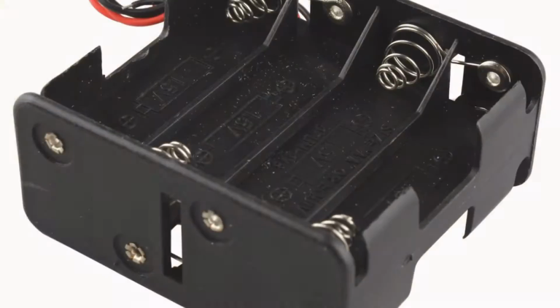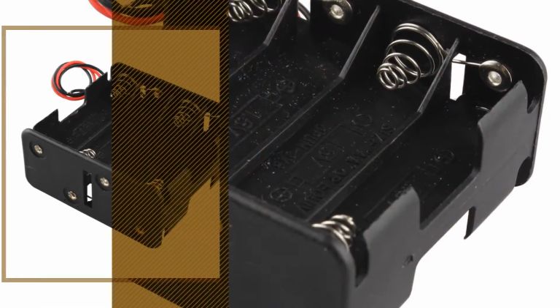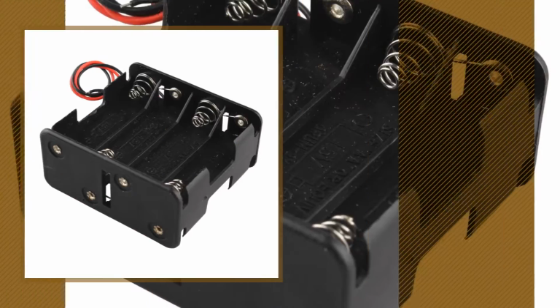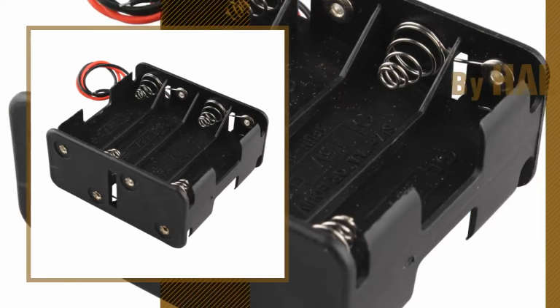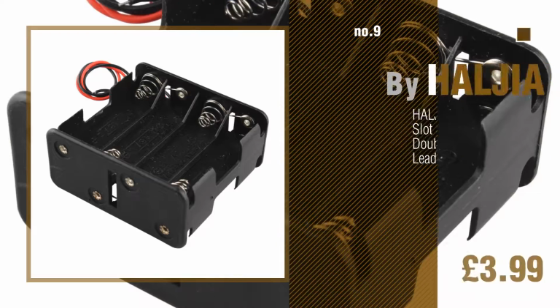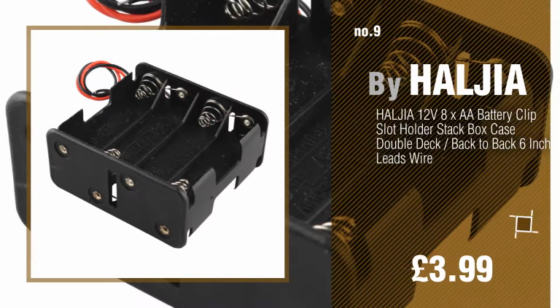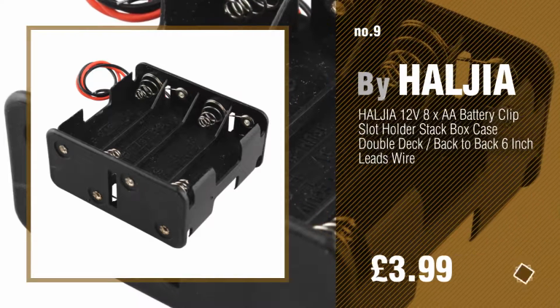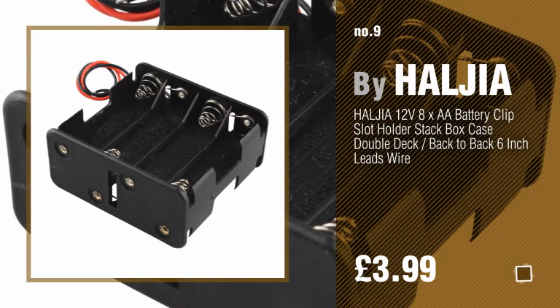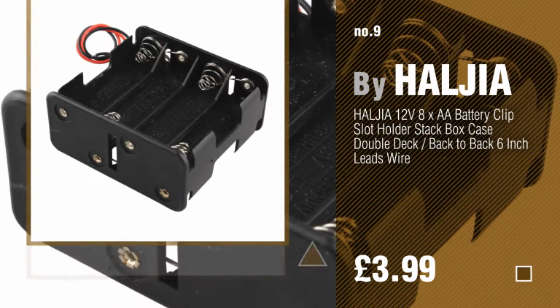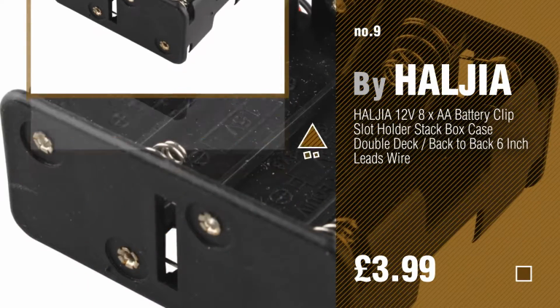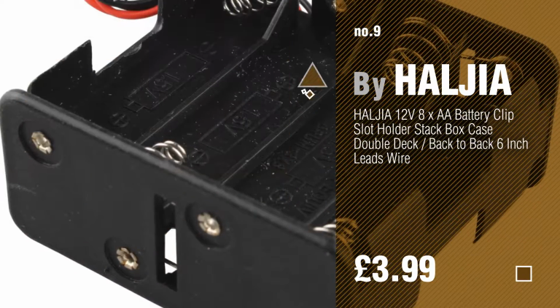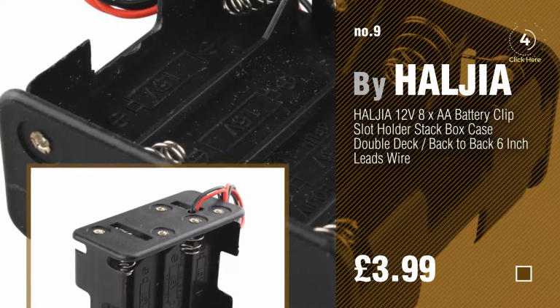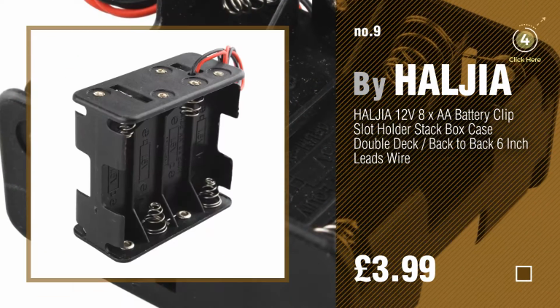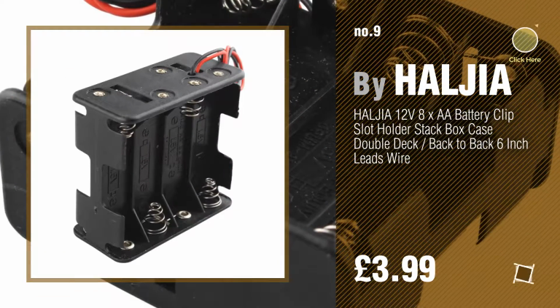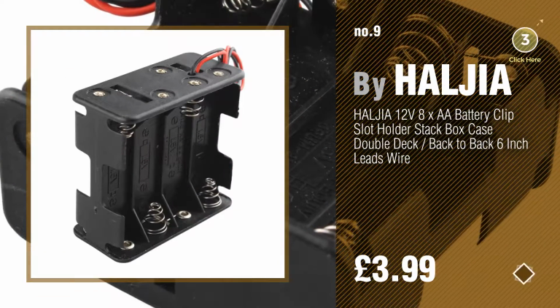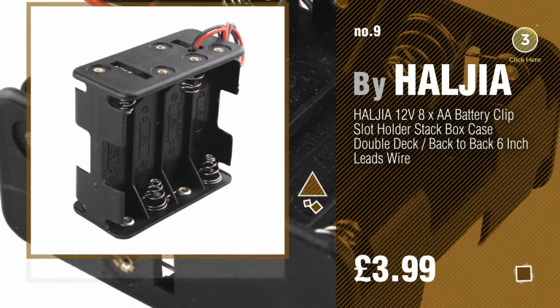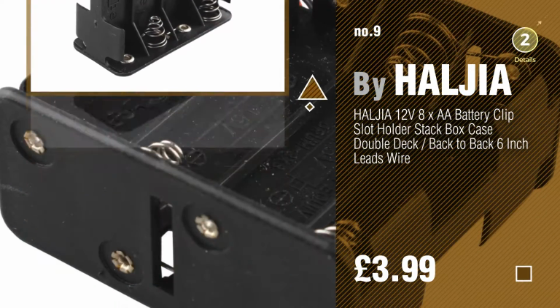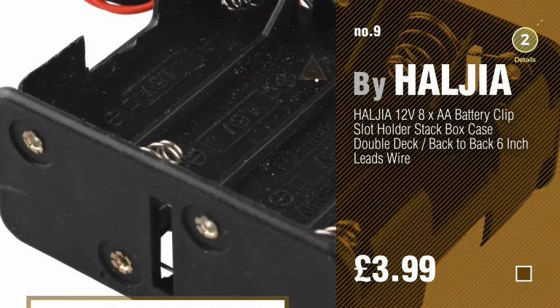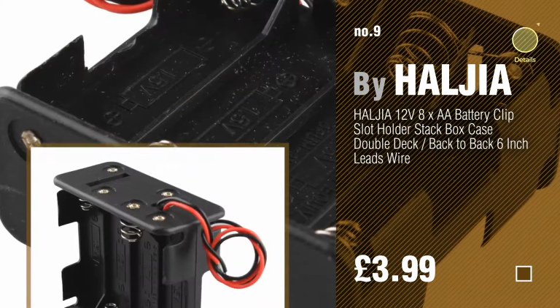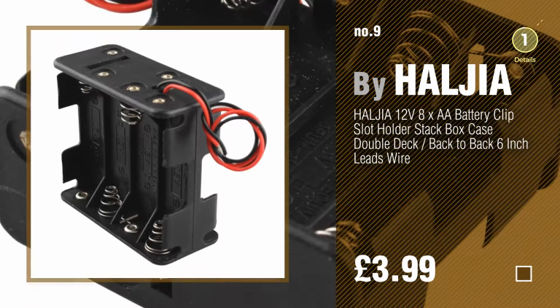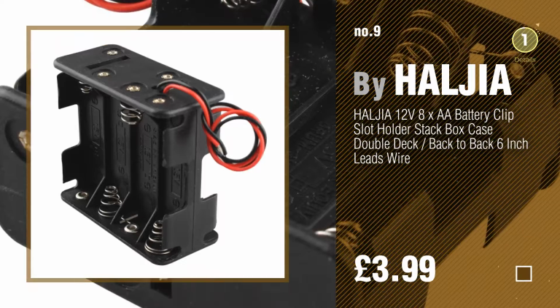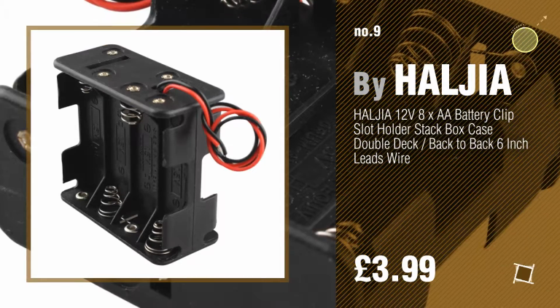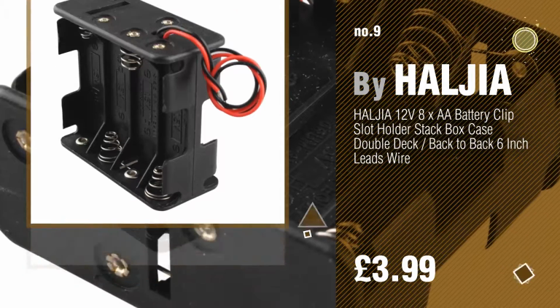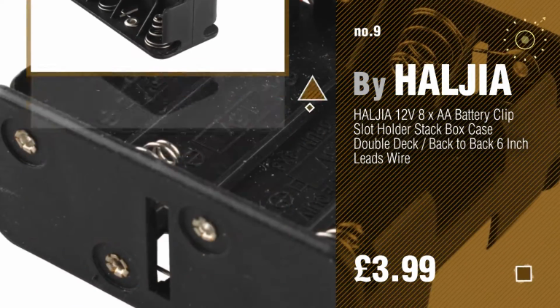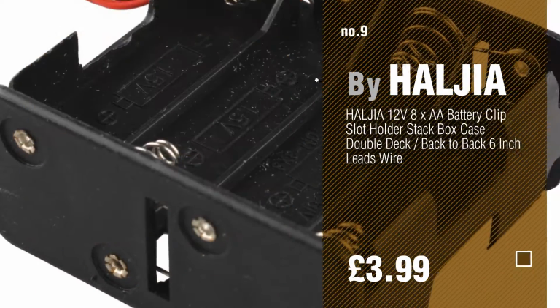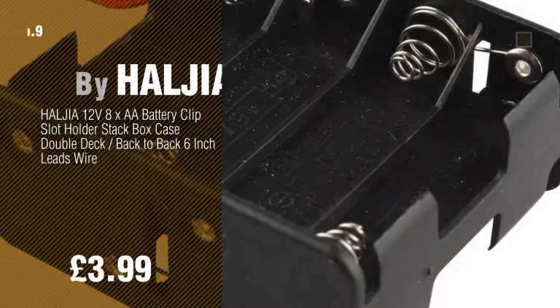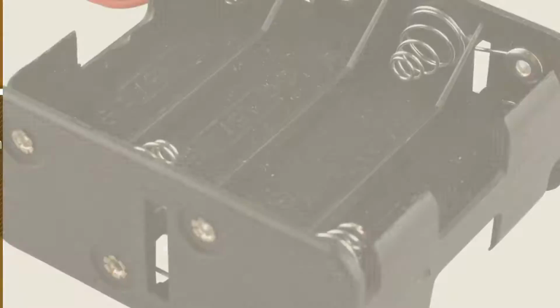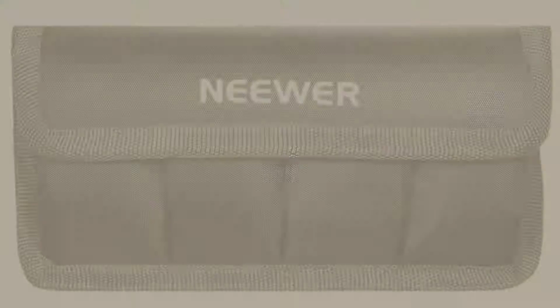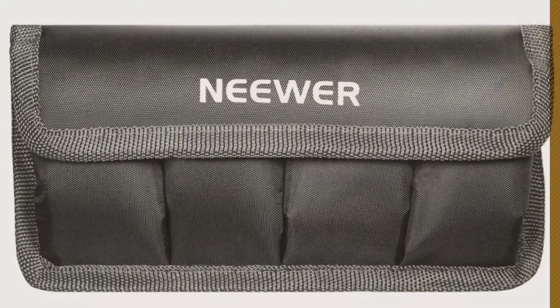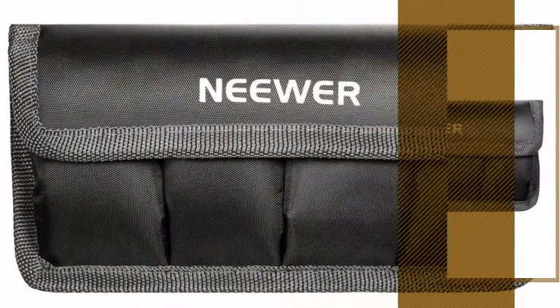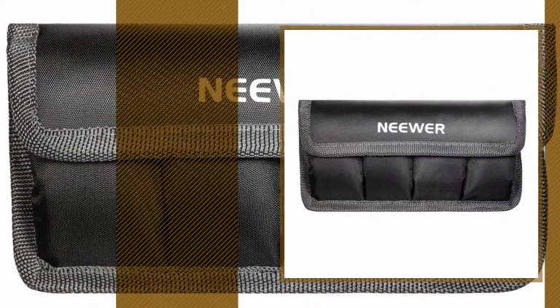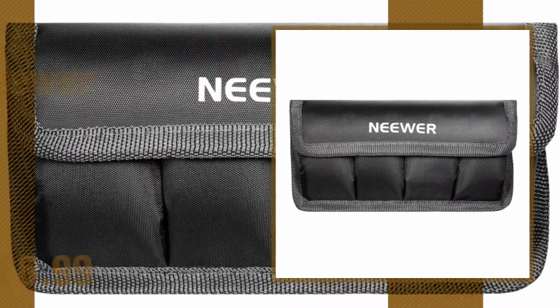Number 9 by Hardier. Discover more battery holder ideas and items to explore — click the info circle. Number 10 by Niwa.